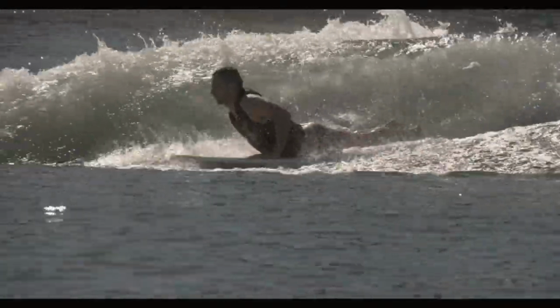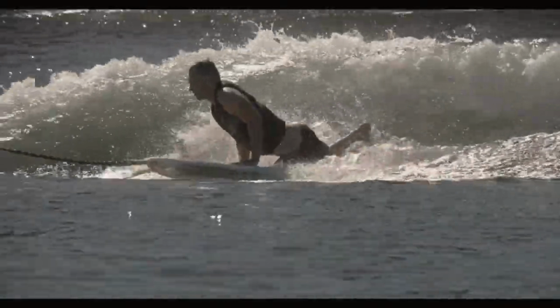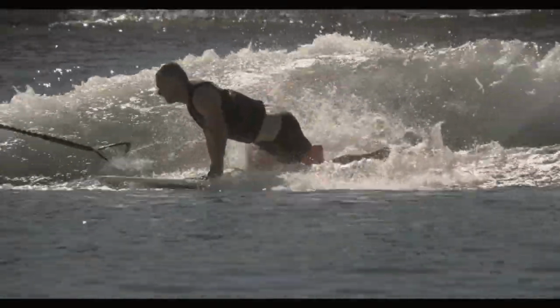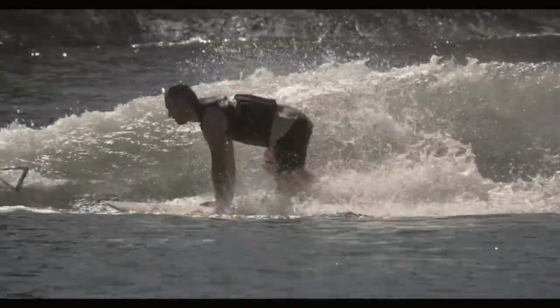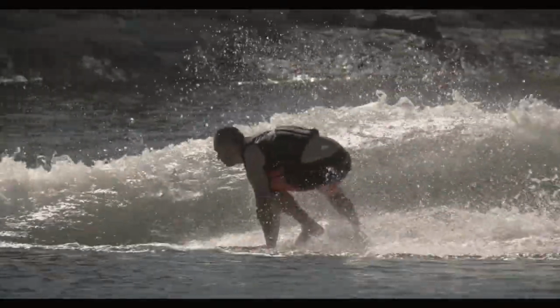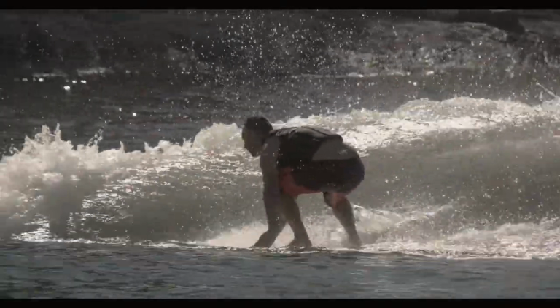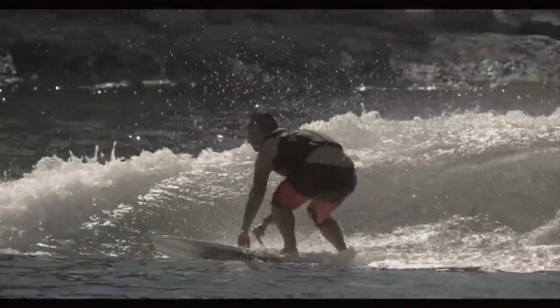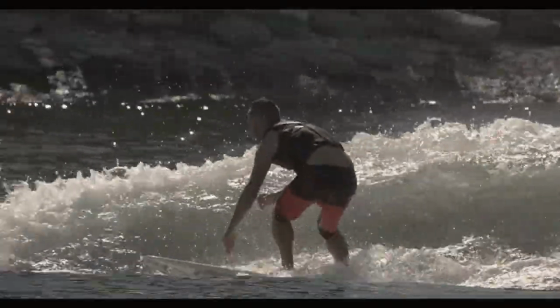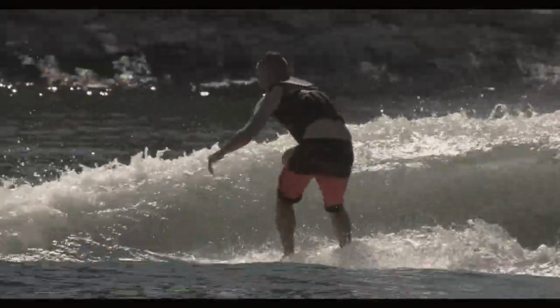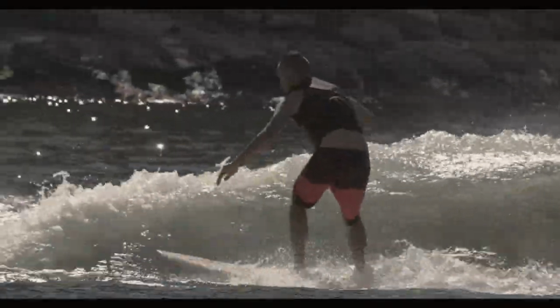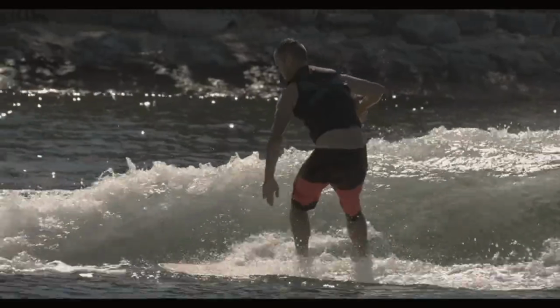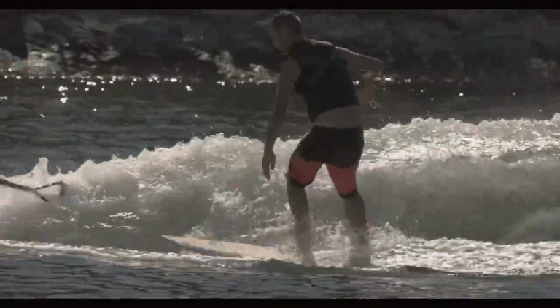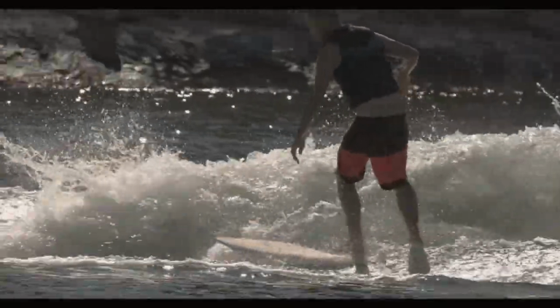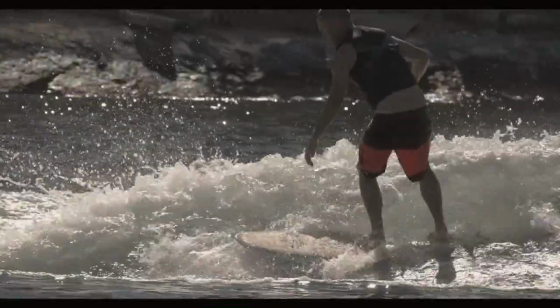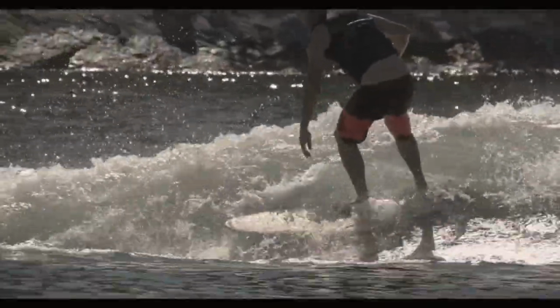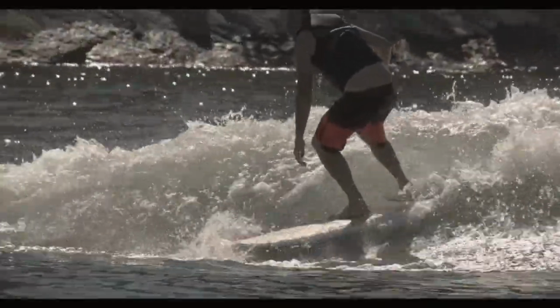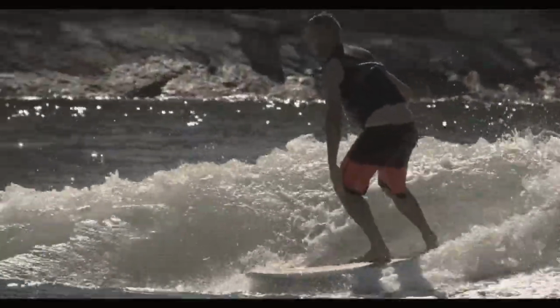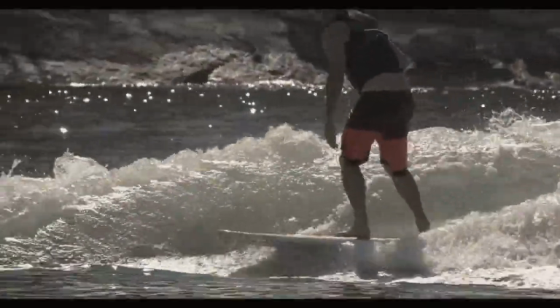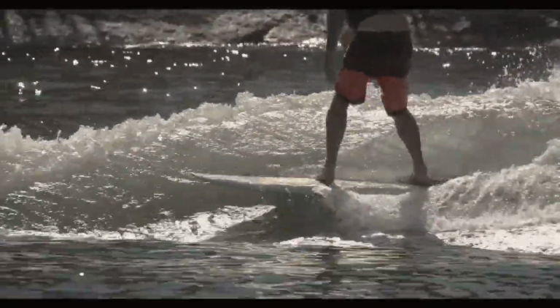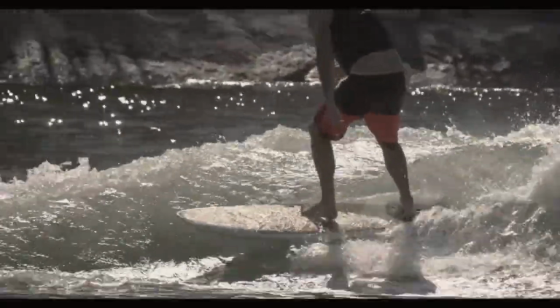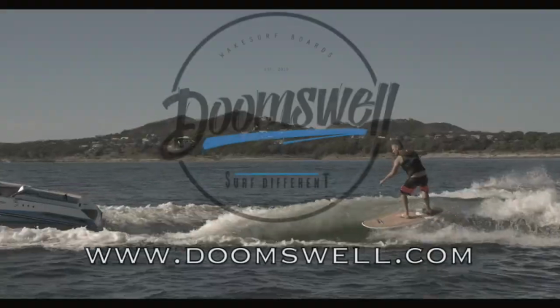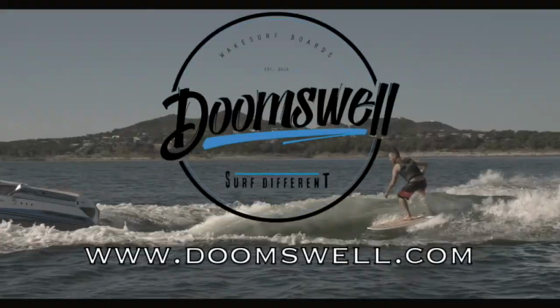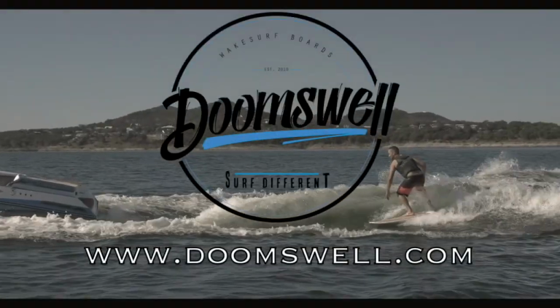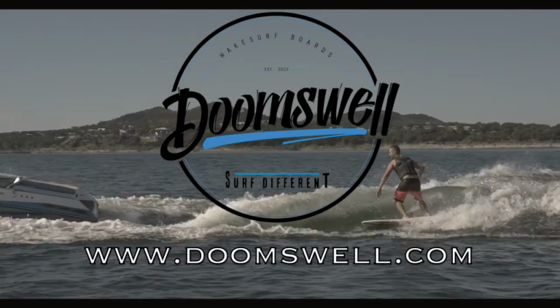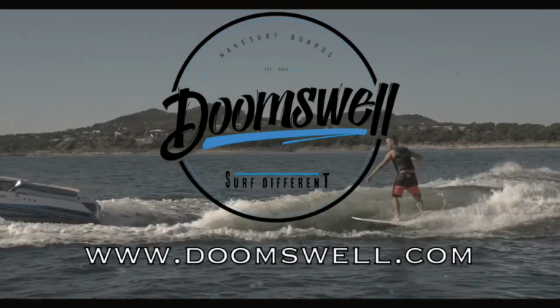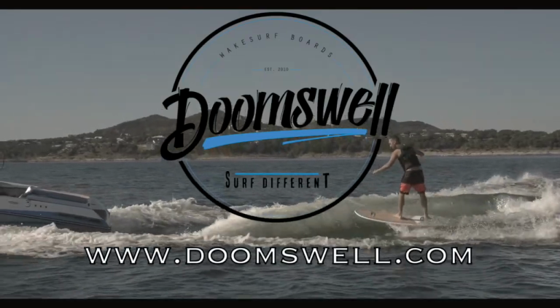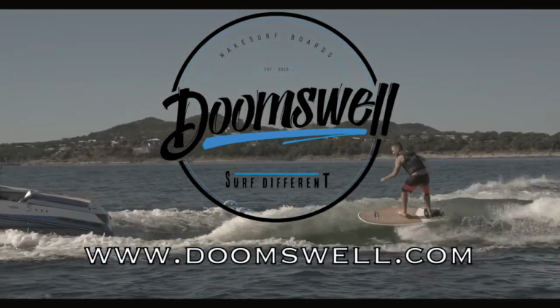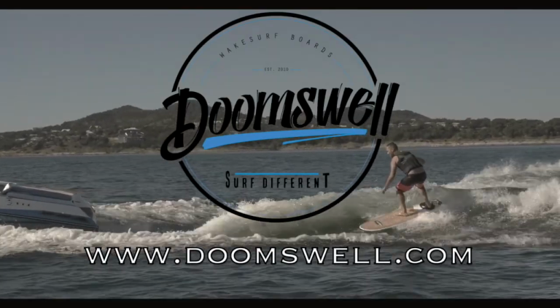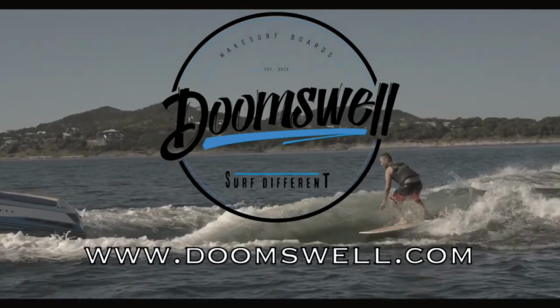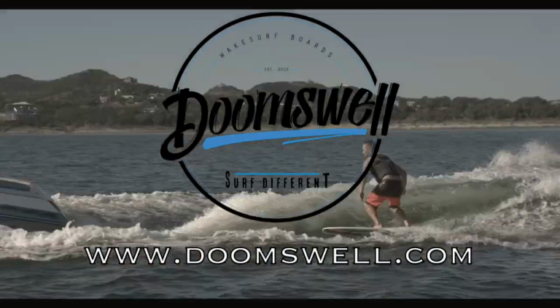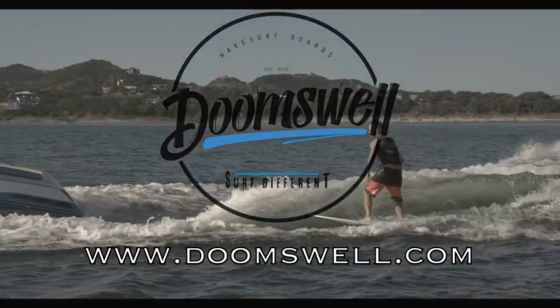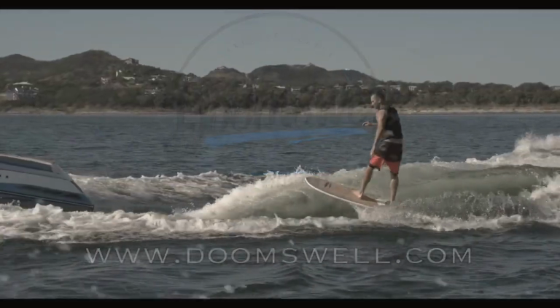The El Jefe is a great board for beginners all the way up to the pro level of riding. It will surely become one of the must-haves for your surfboard quiver. For more videos and blogs, visit doomswell.com and see how else we can help you surf different.